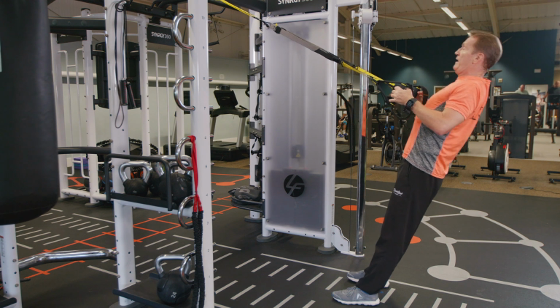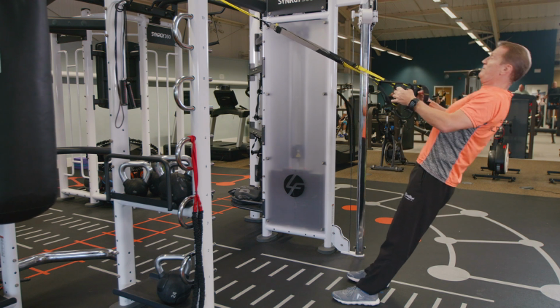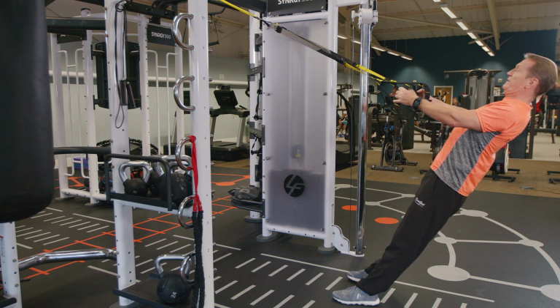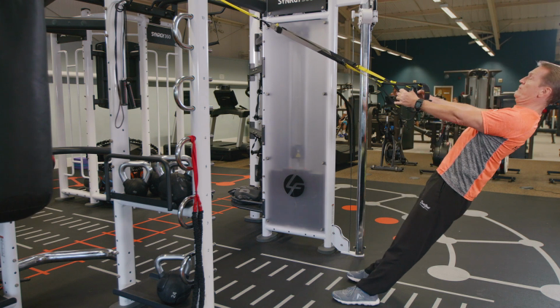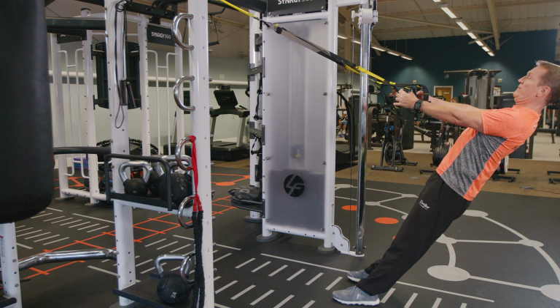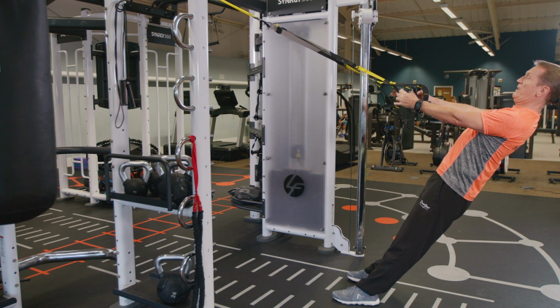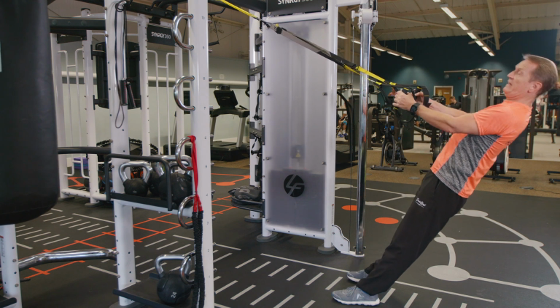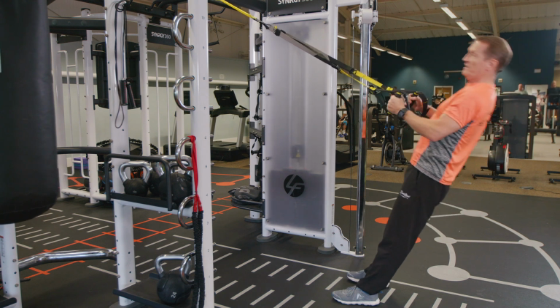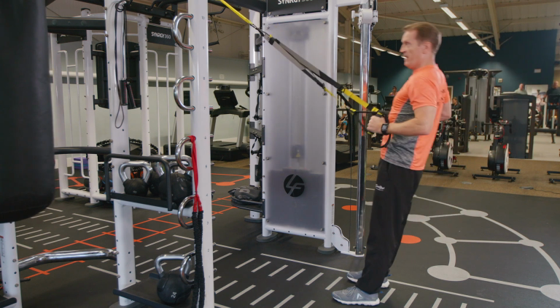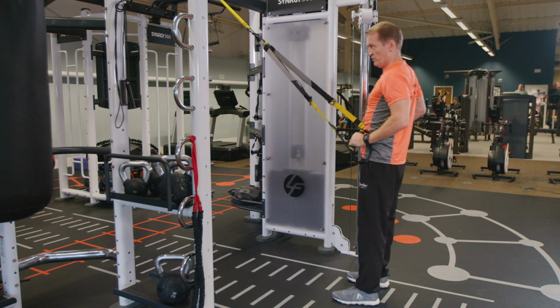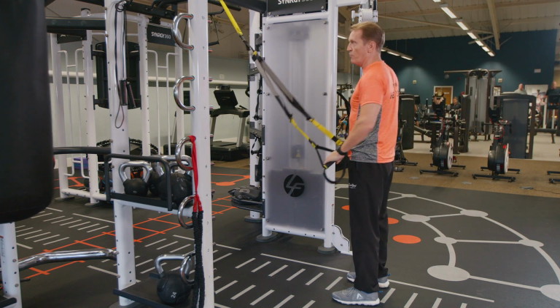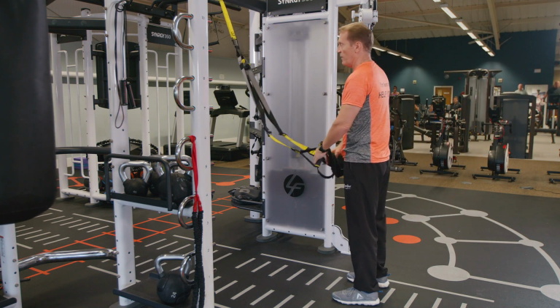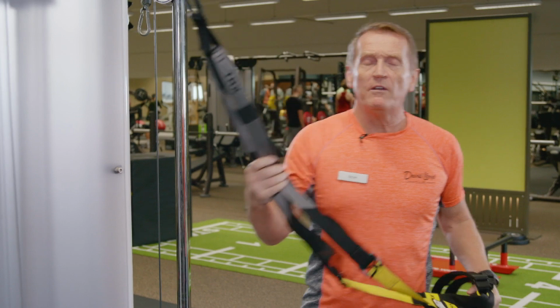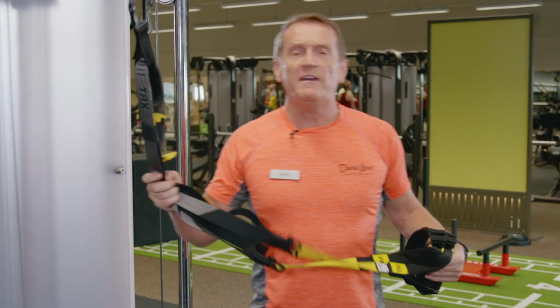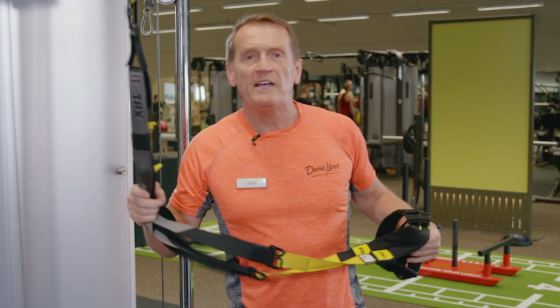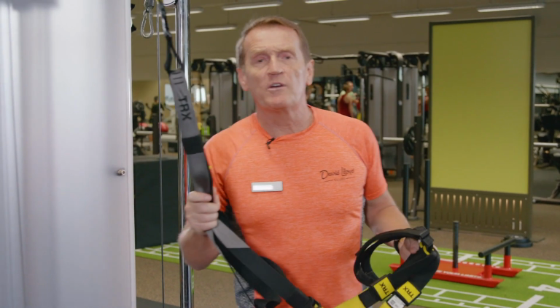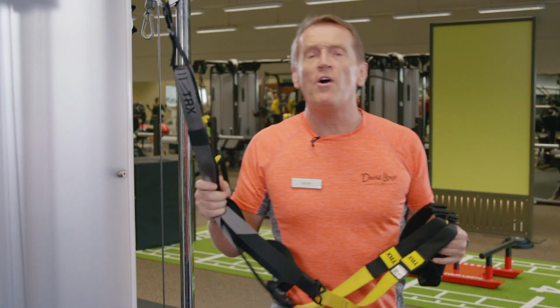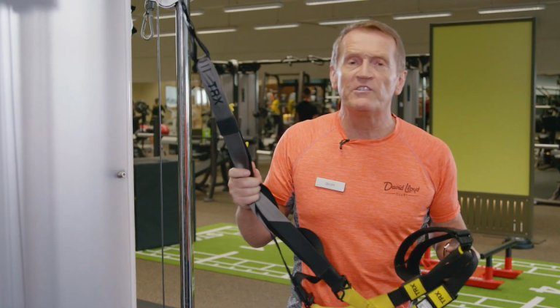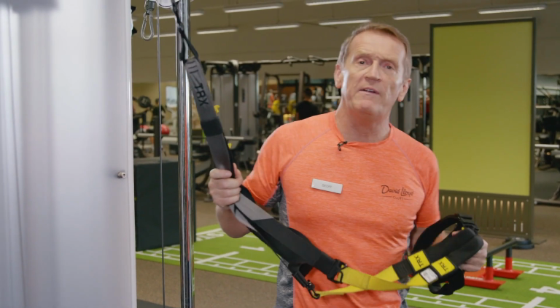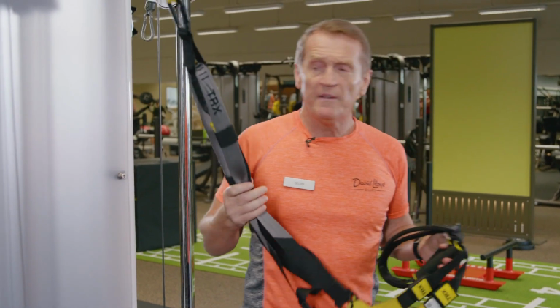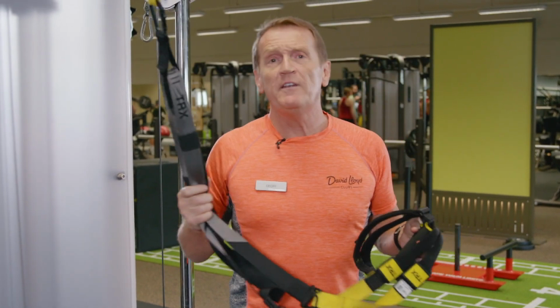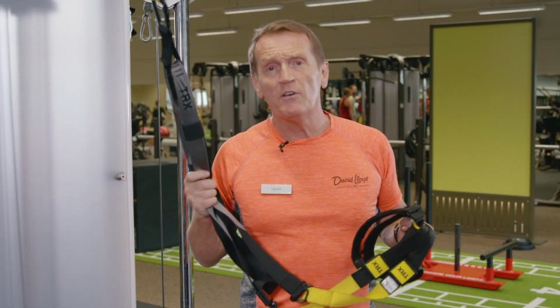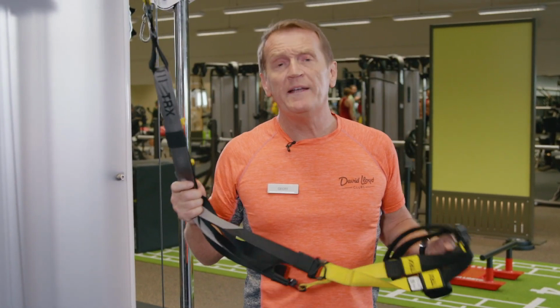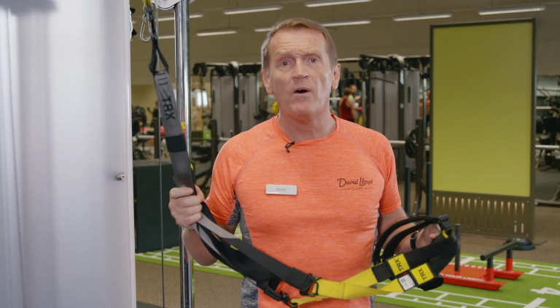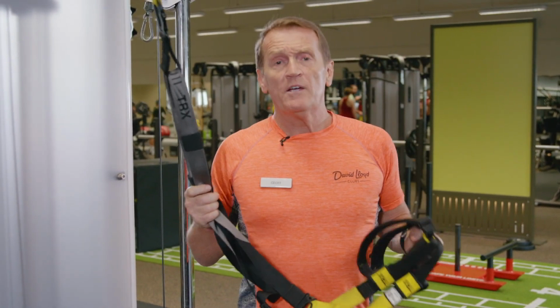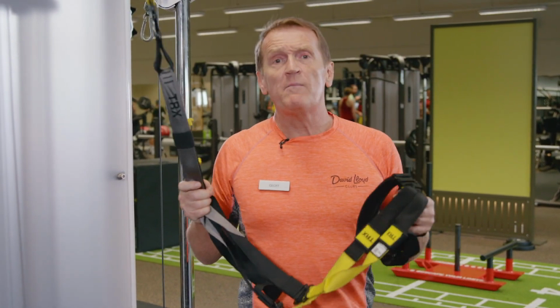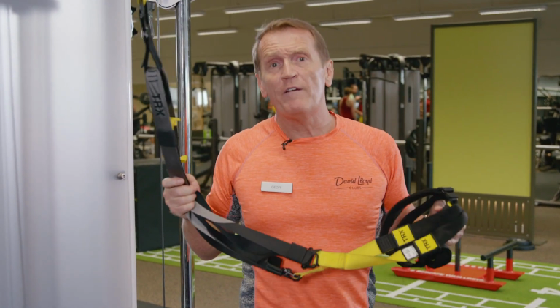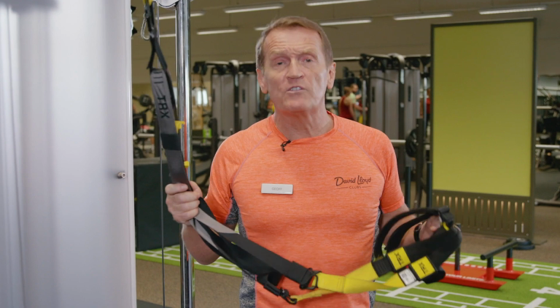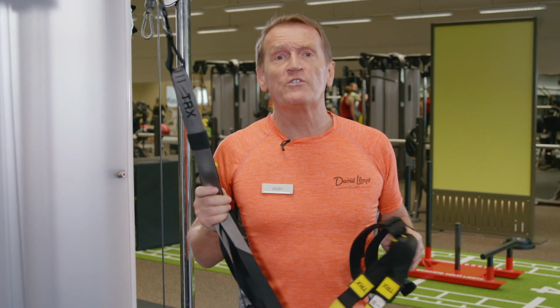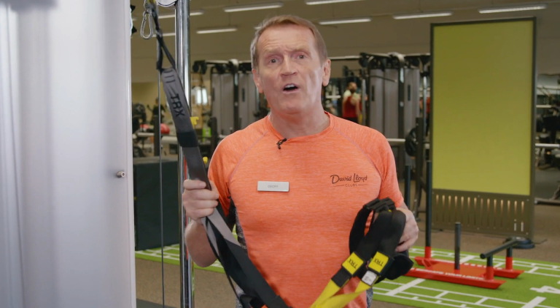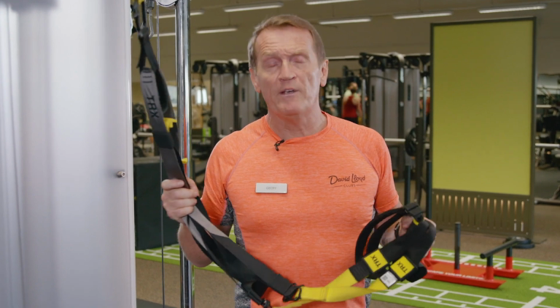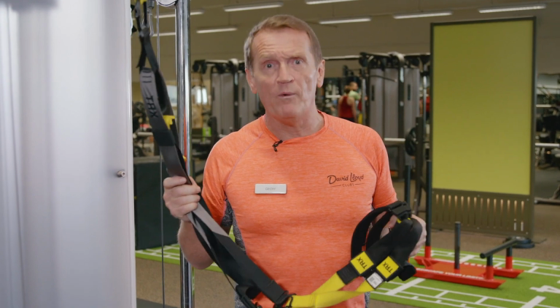That's the TRX low row. There are lots of exercises you can perform on the TRX, and if you need to know any more, grab one of the fitness coaches on the gym floor.